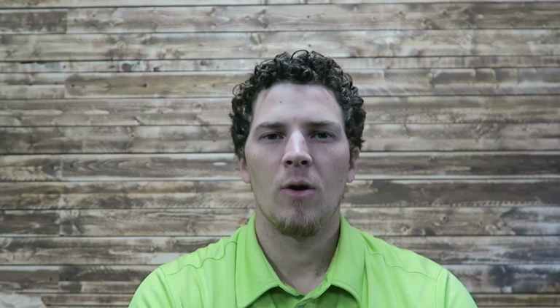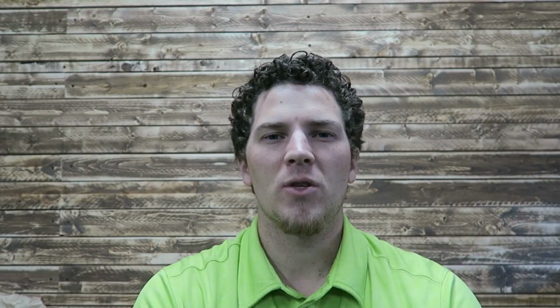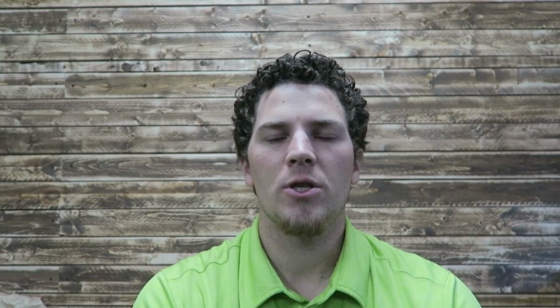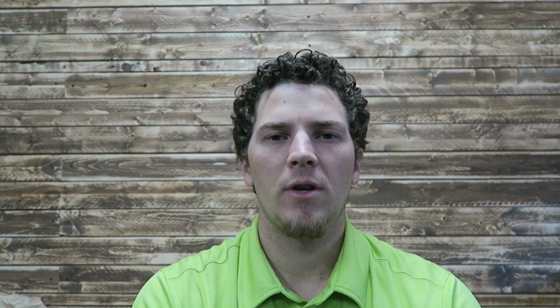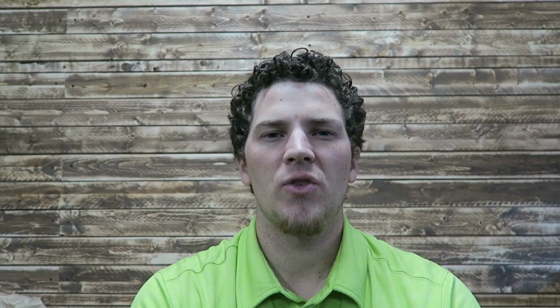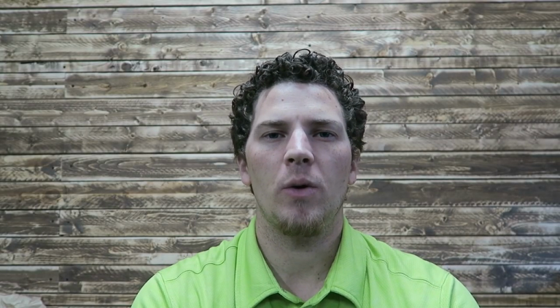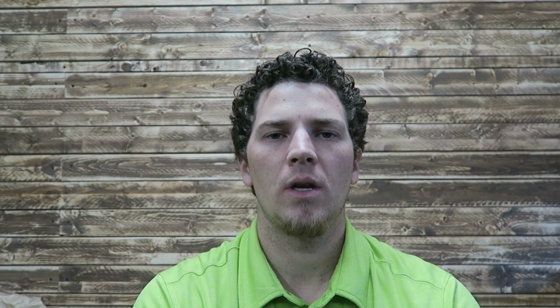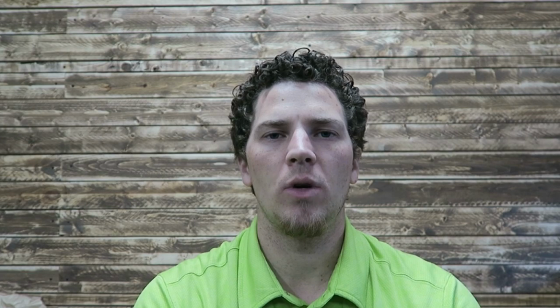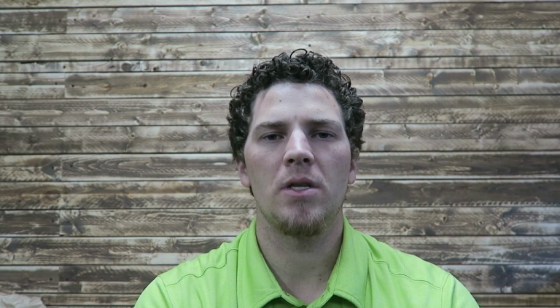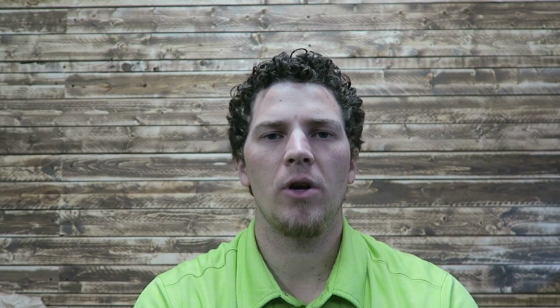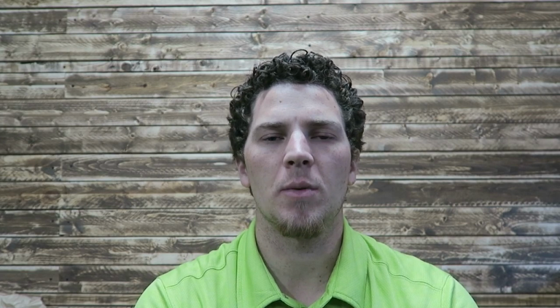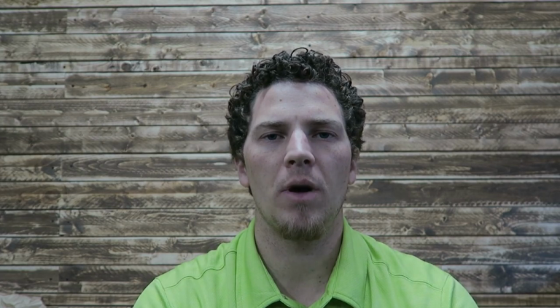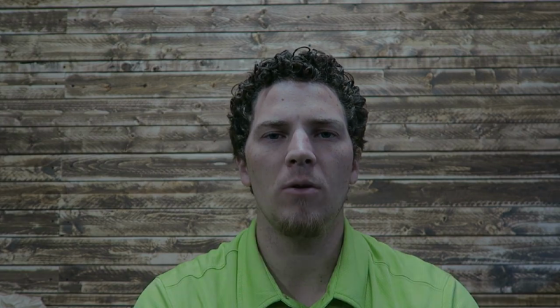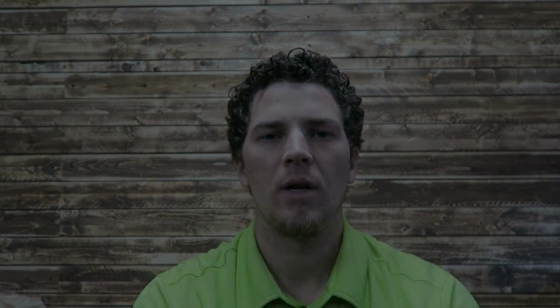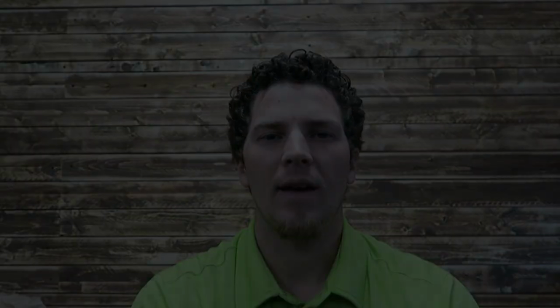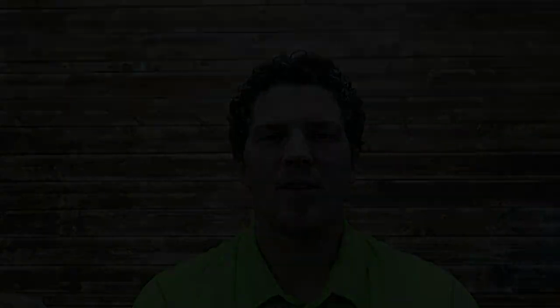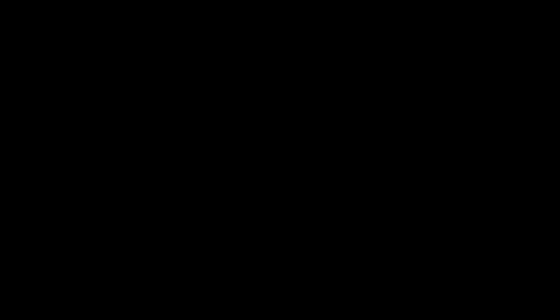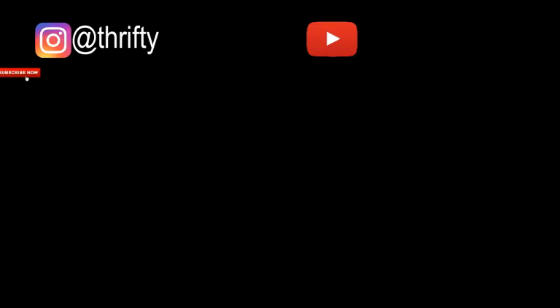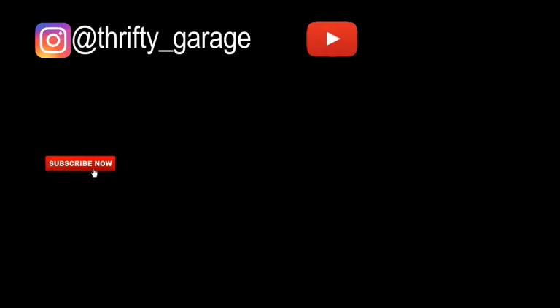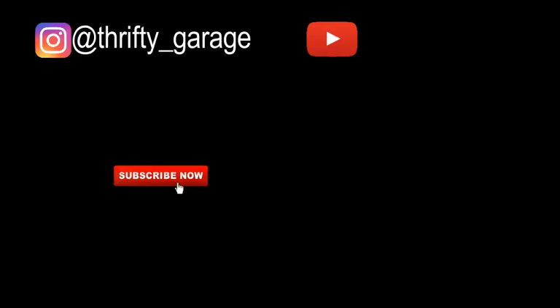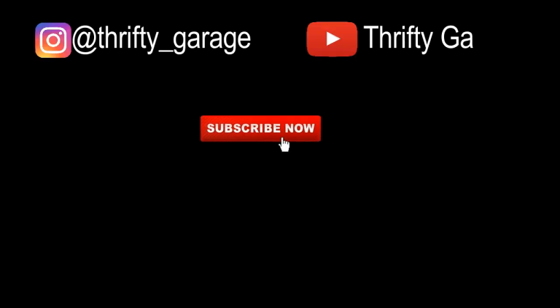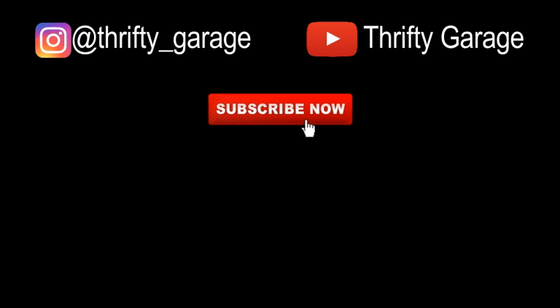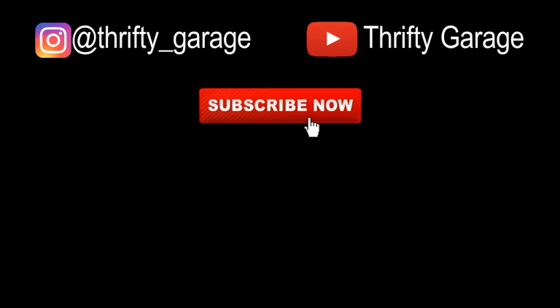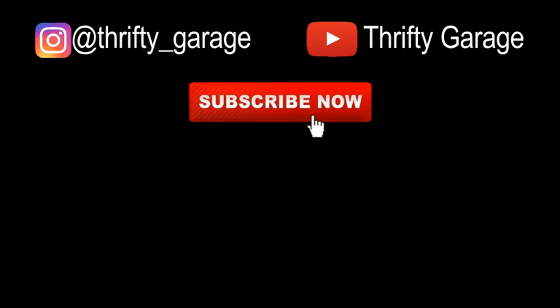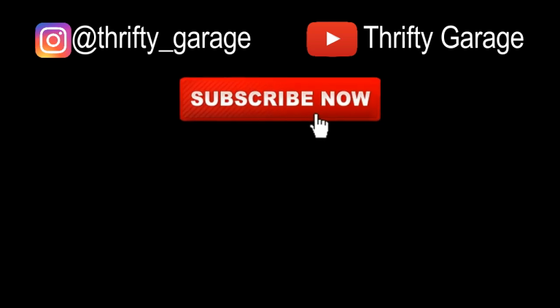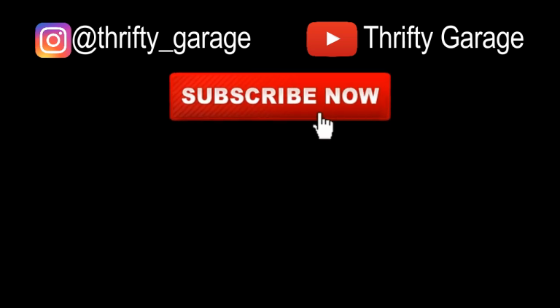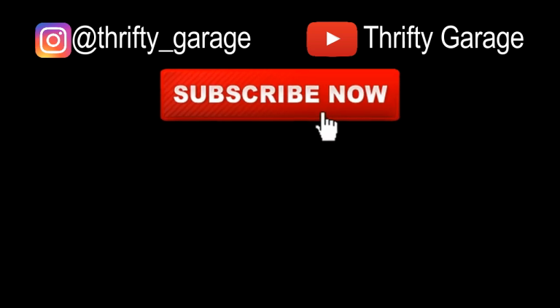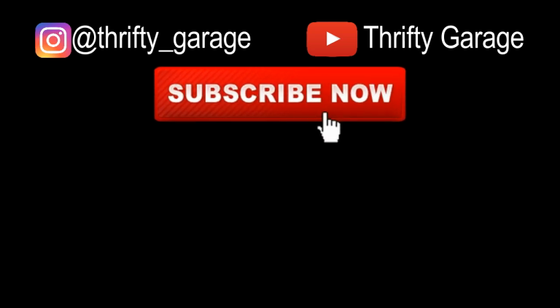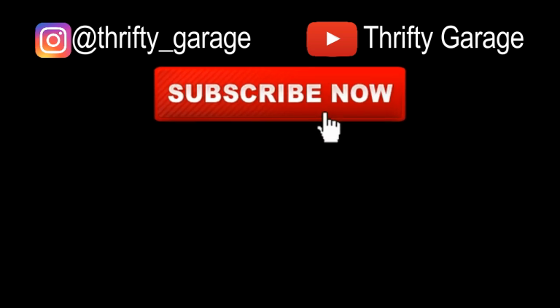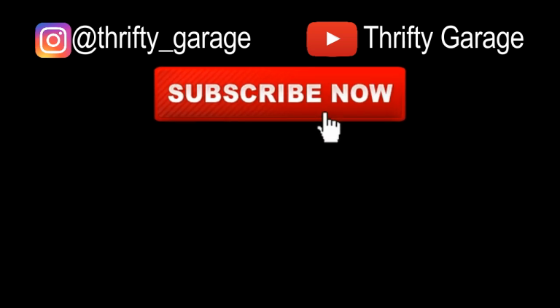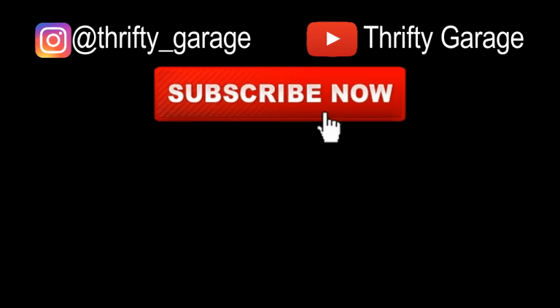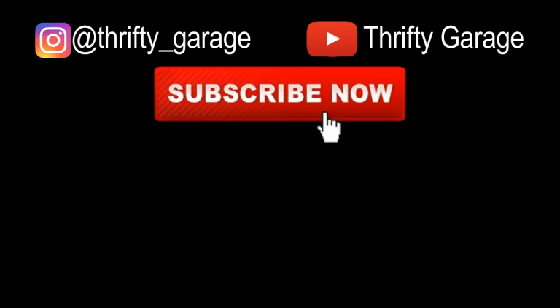Thanks for watching this Thrifty Garage video. If you would, please consider hitting the subscribe button below. Thank you.